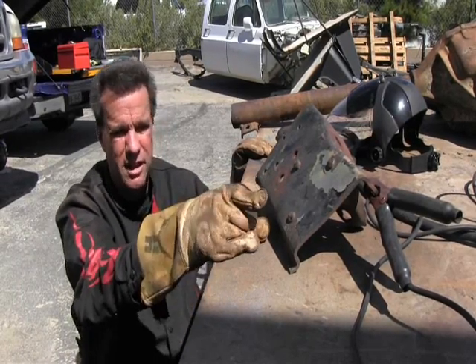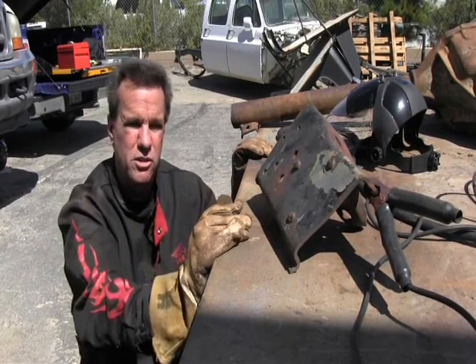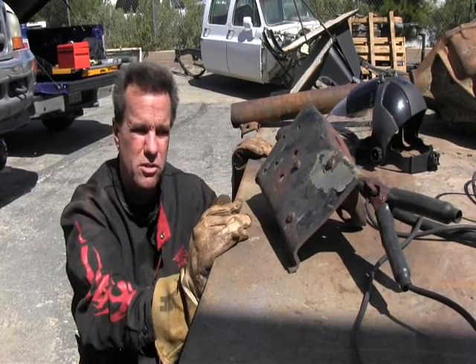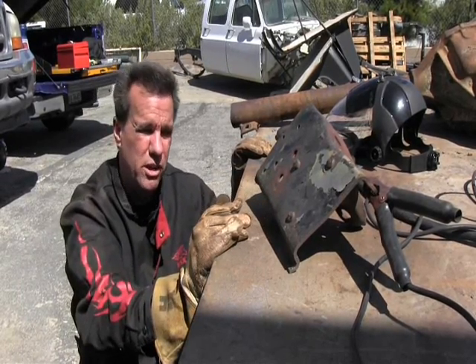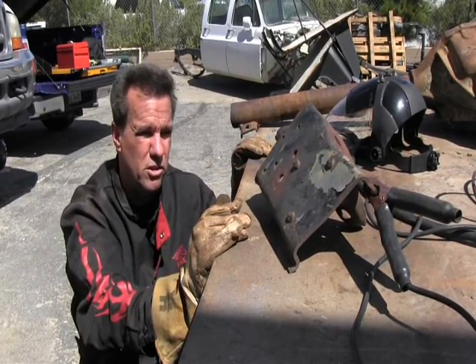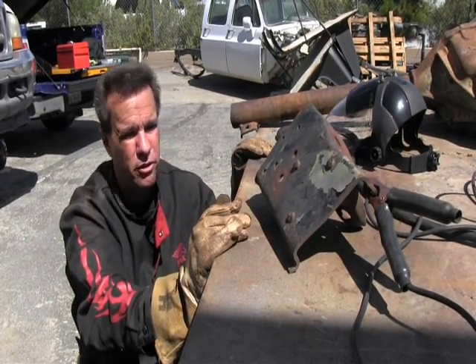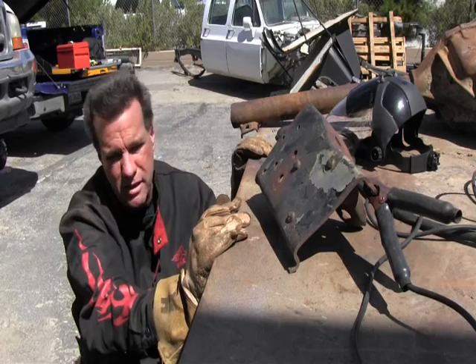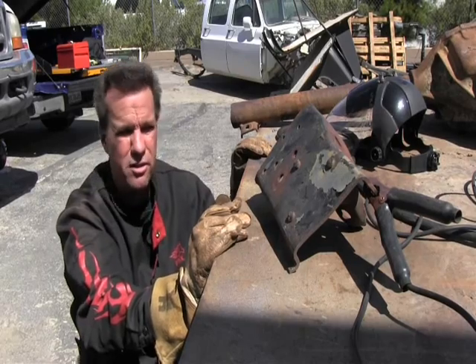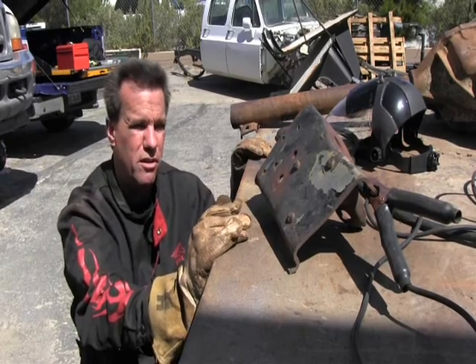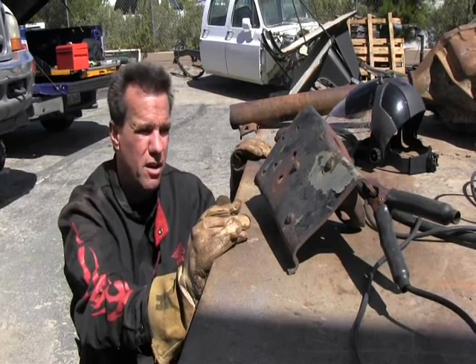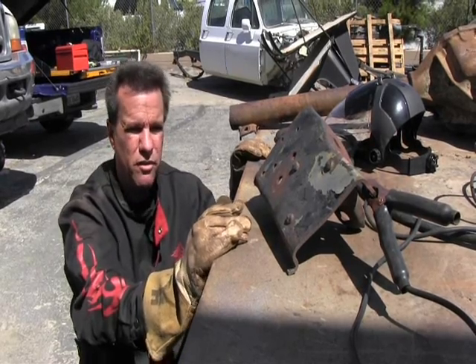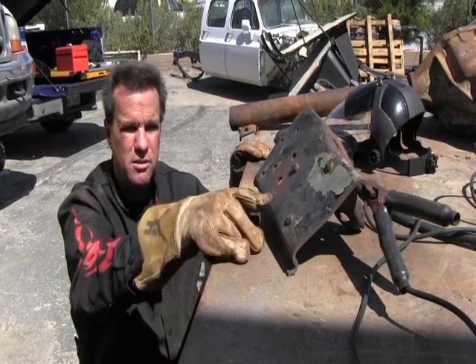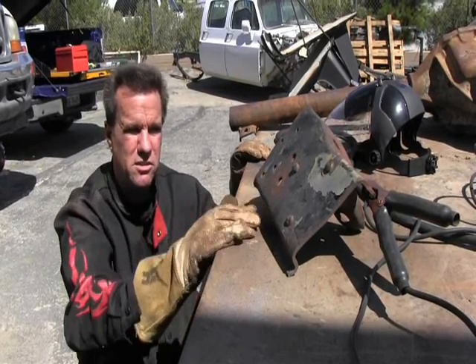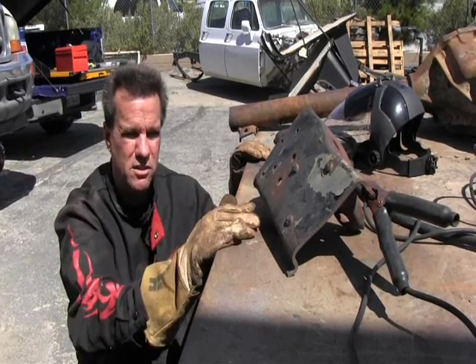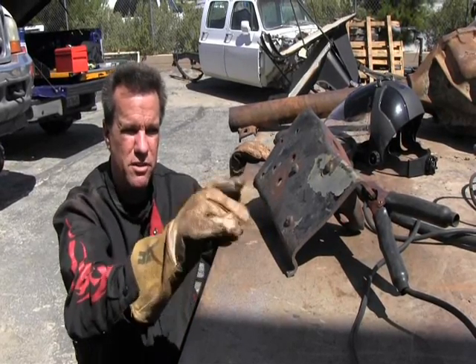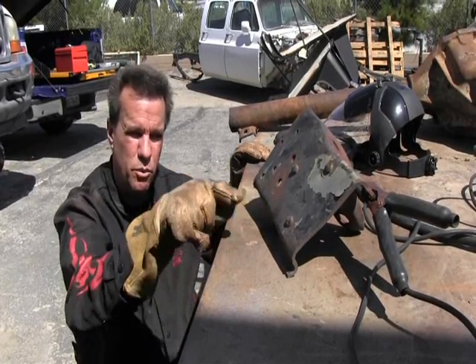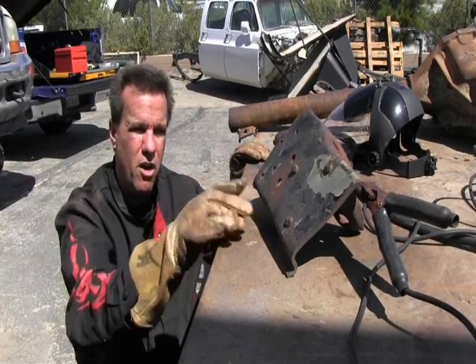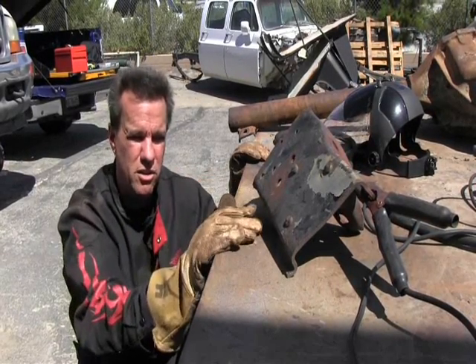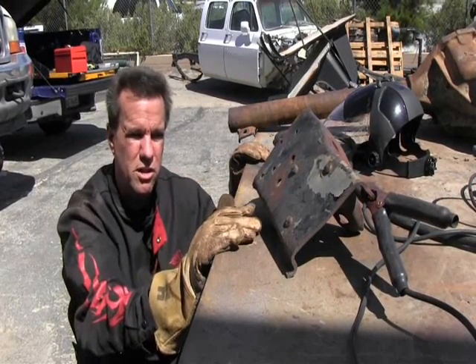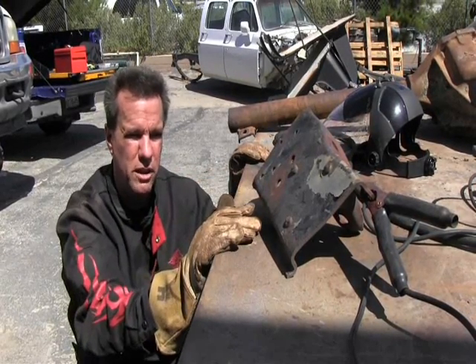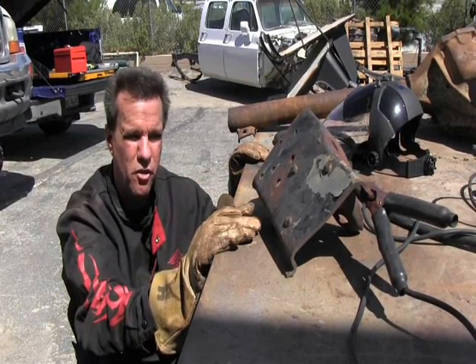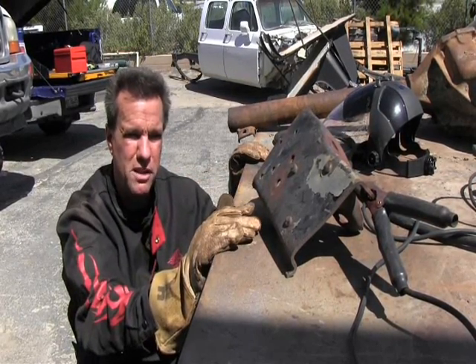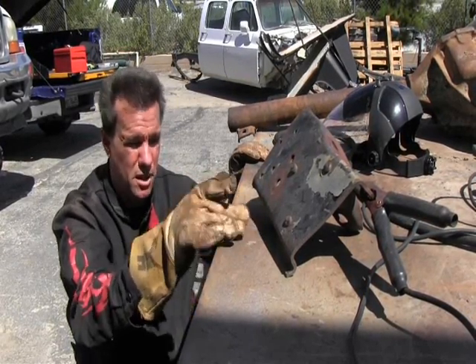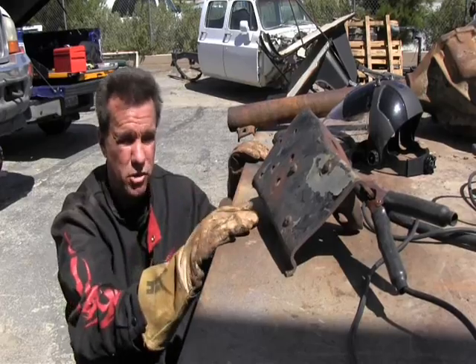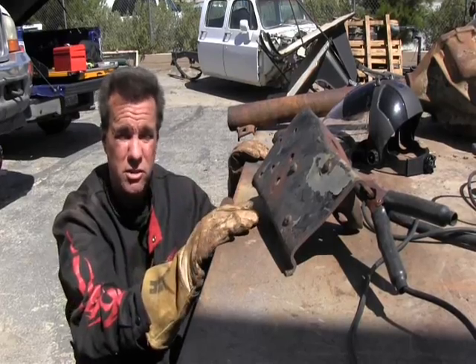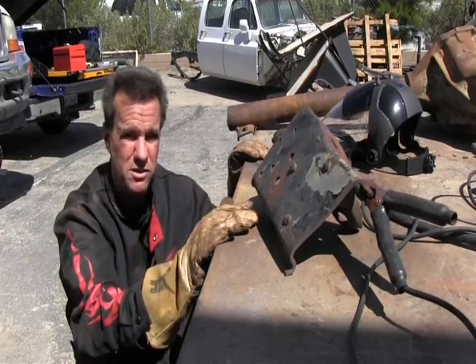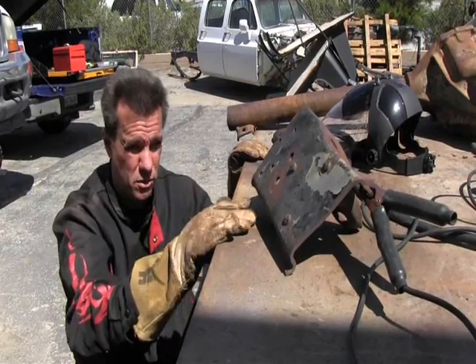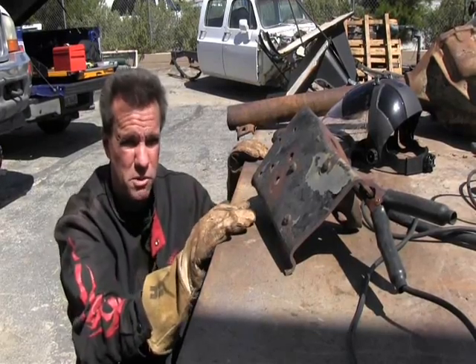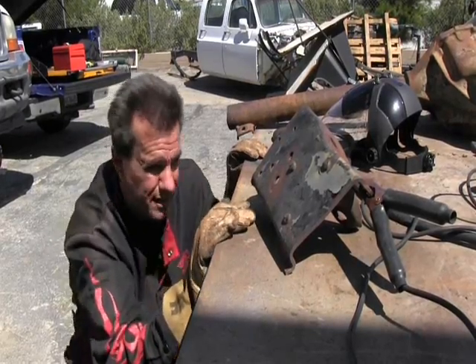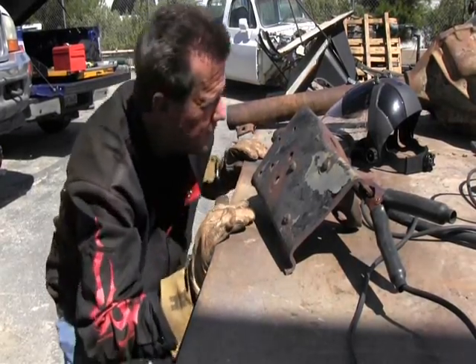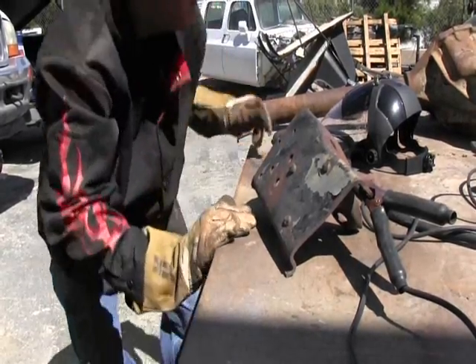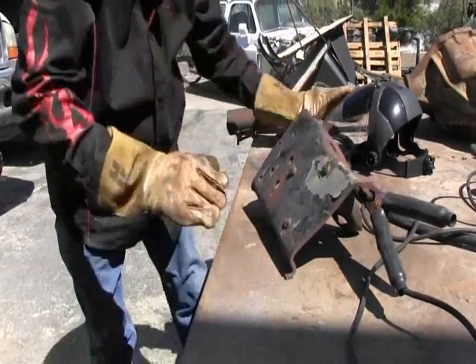Lots of guys will use chisels or grinders or all different kinds of means to get these off. This is really hard to do typically with other means, but I'll show you just how easy it is with this machine. Alright, here we go.